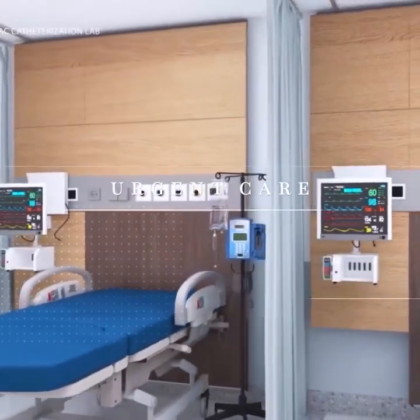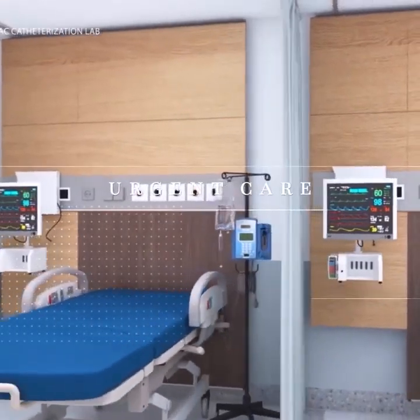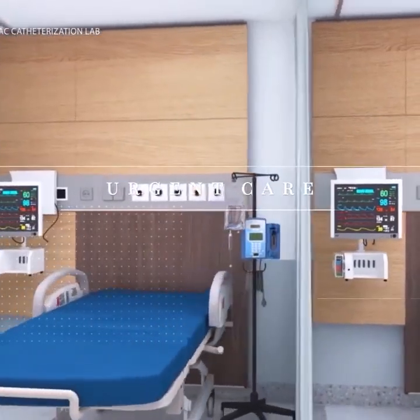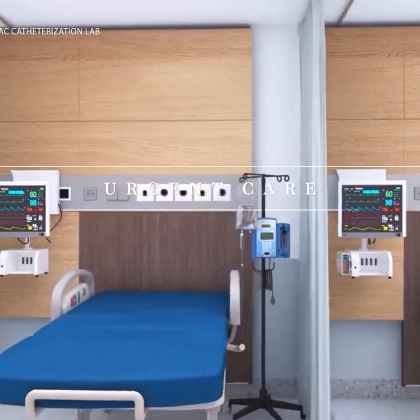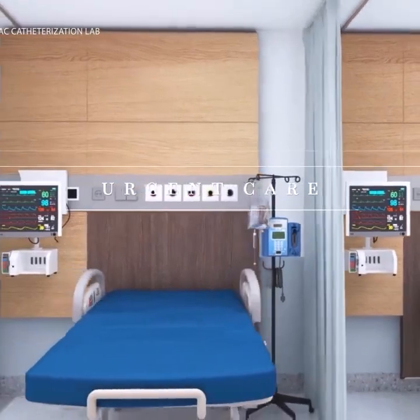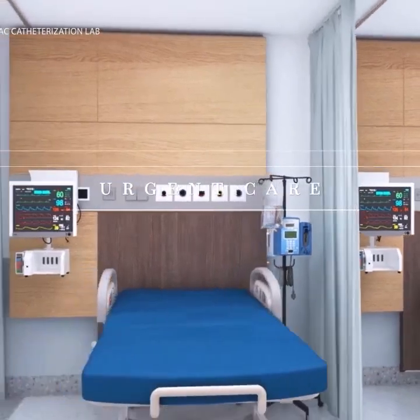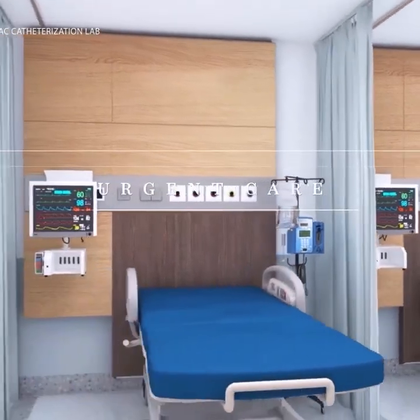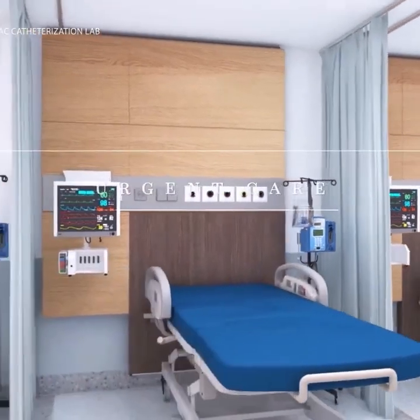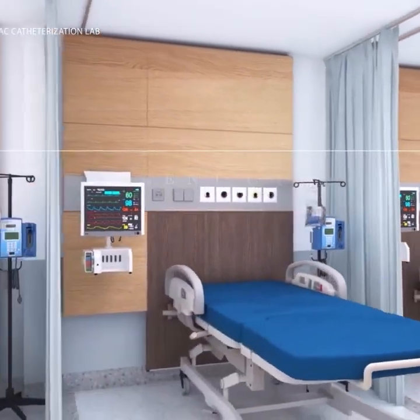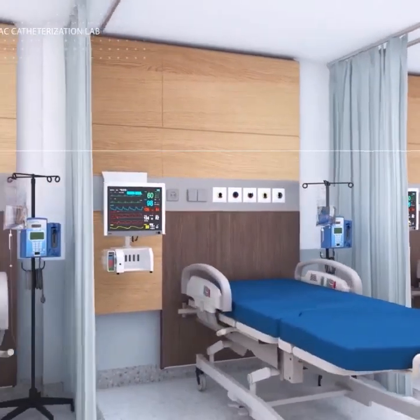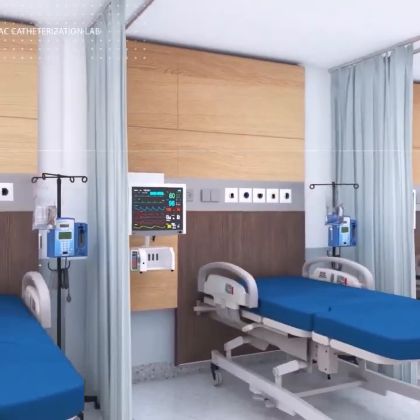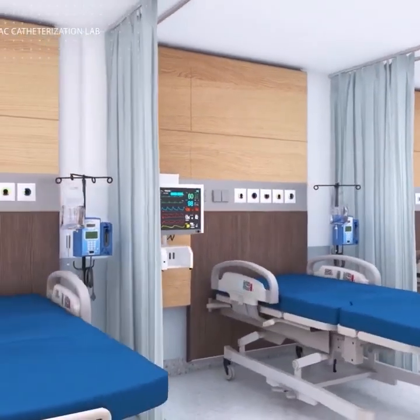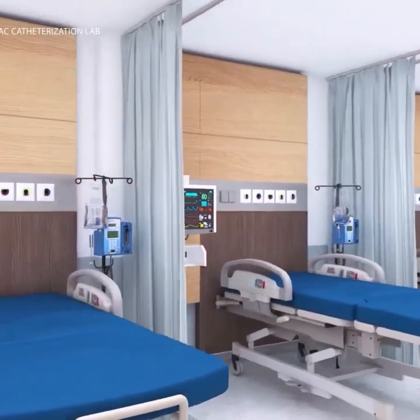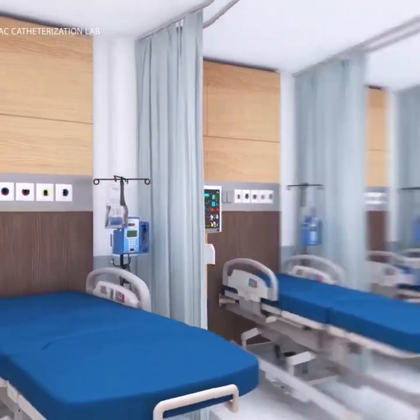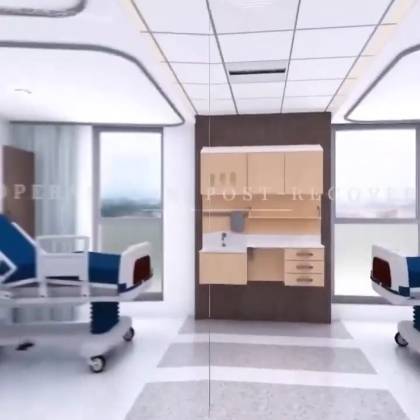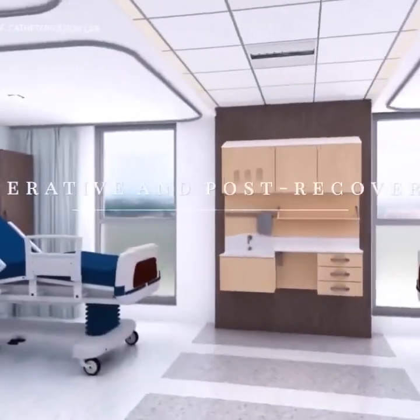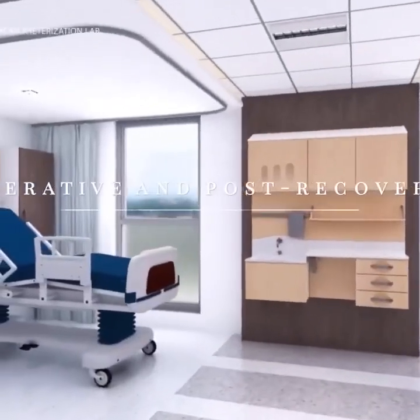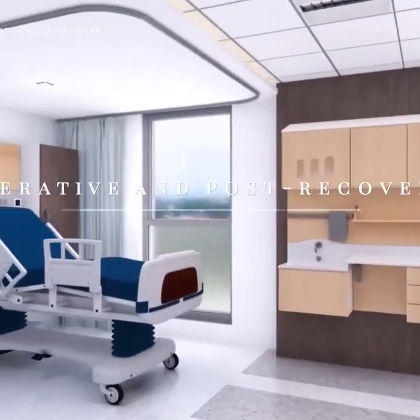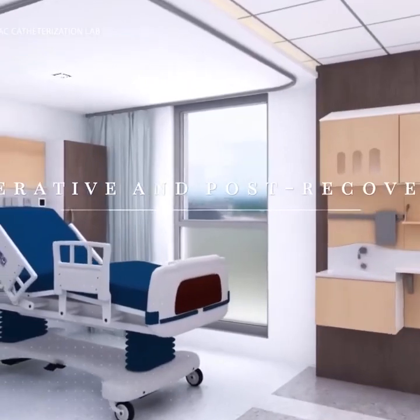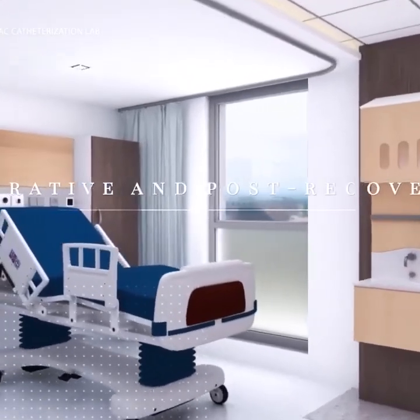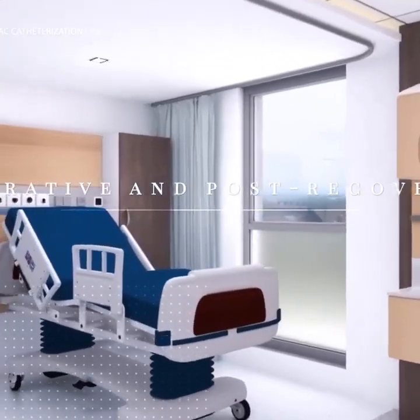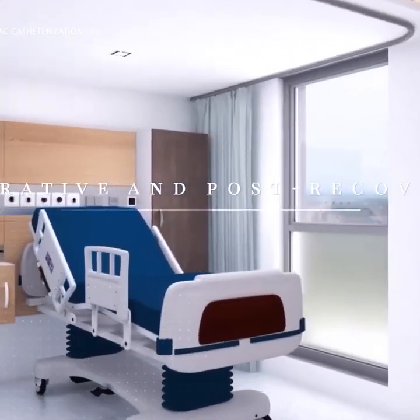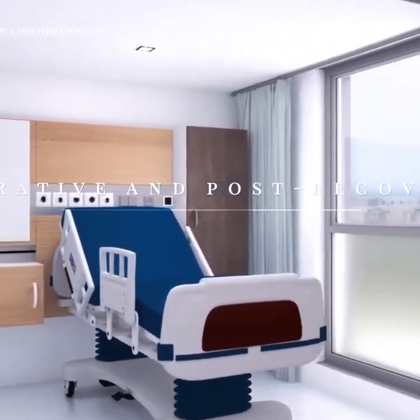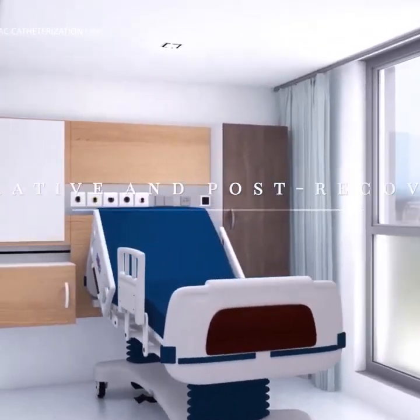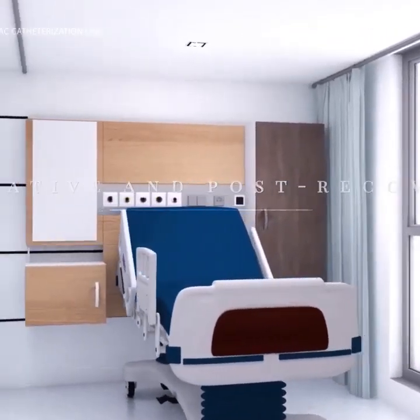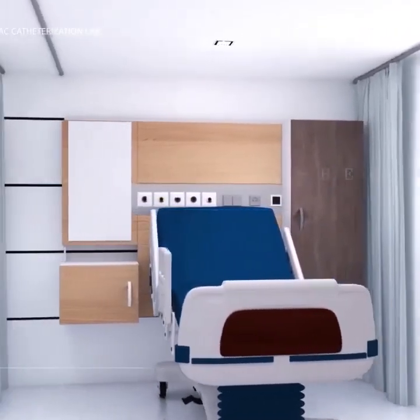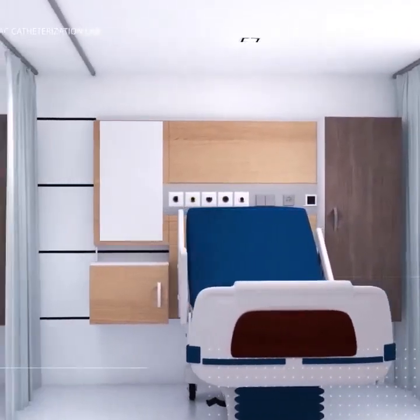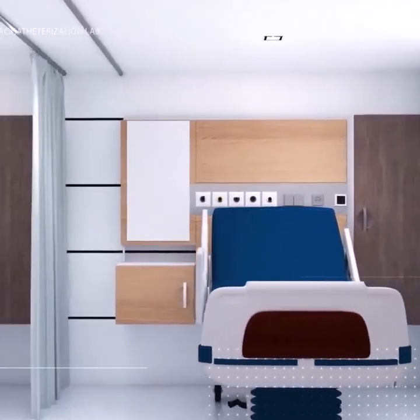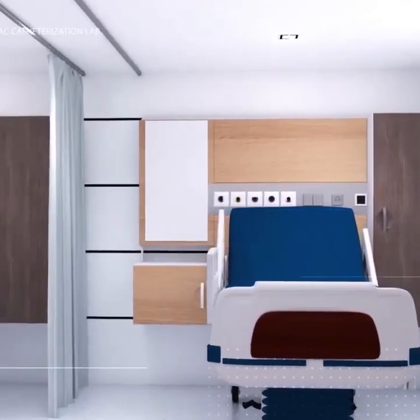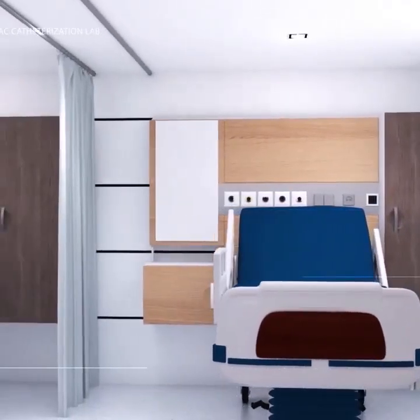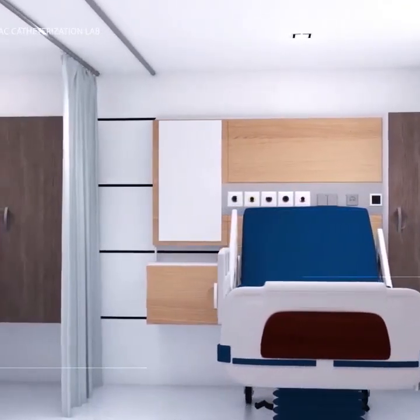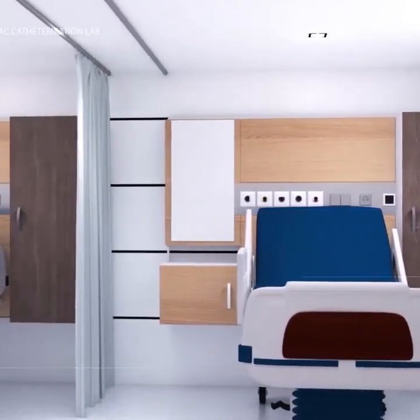Urgent care will provide cost-efficient care for minor illnesses and injuries. Twelve patient pre-operative and post-recovery beds.